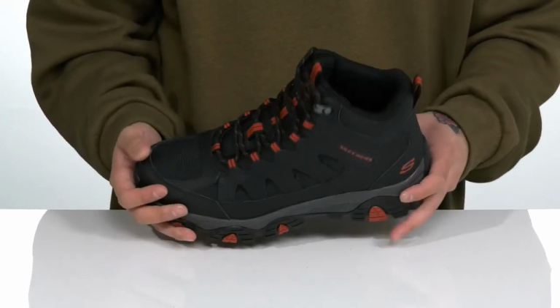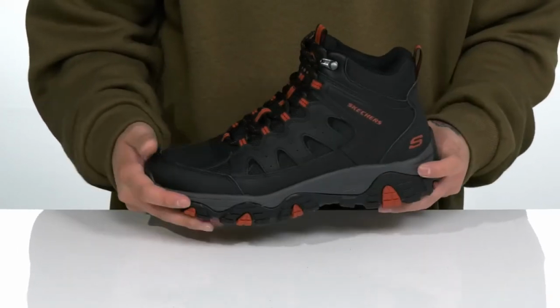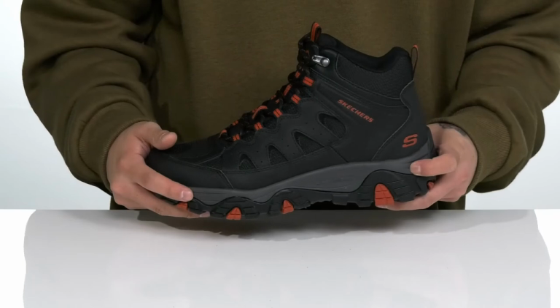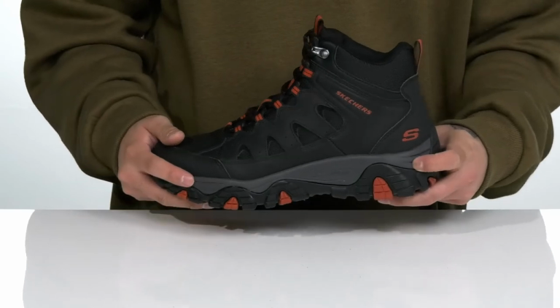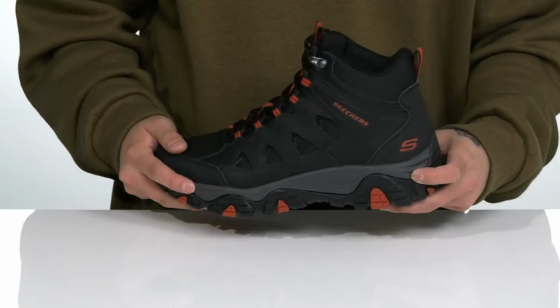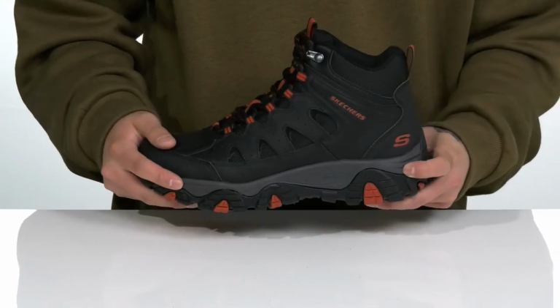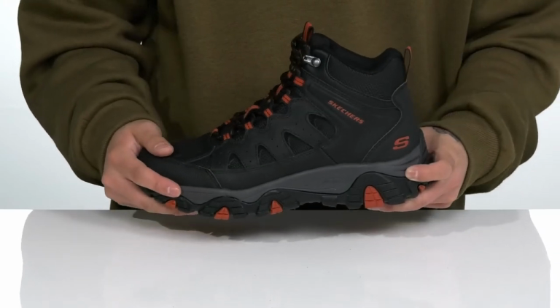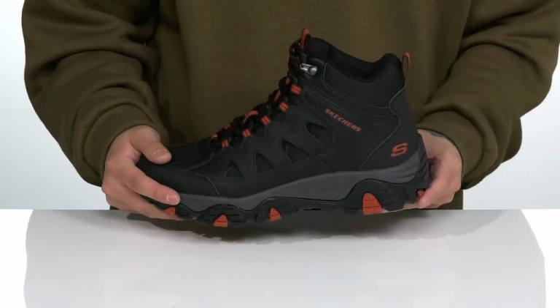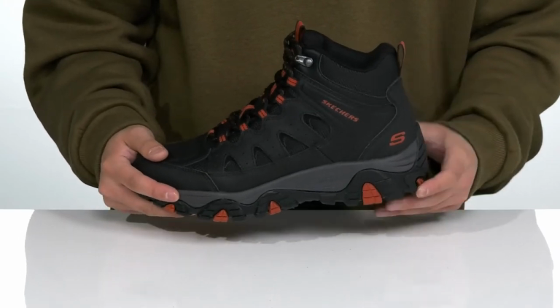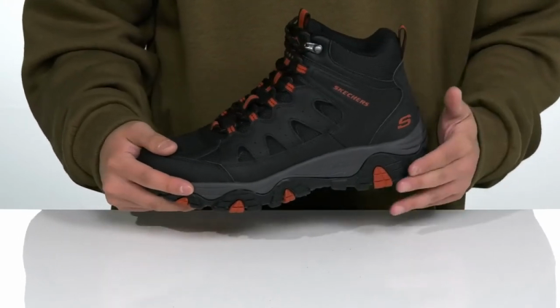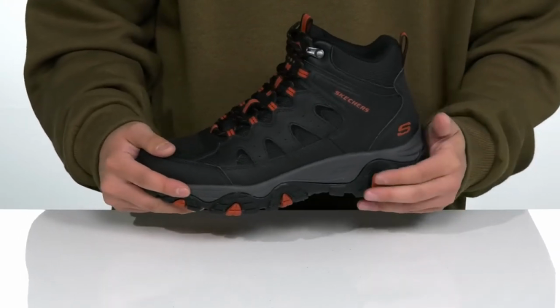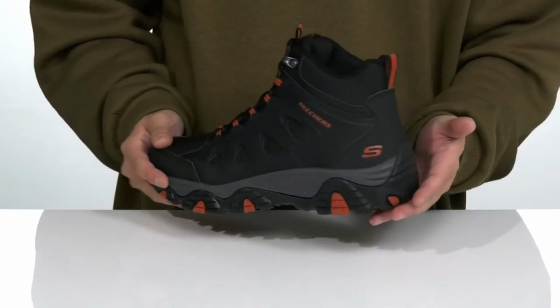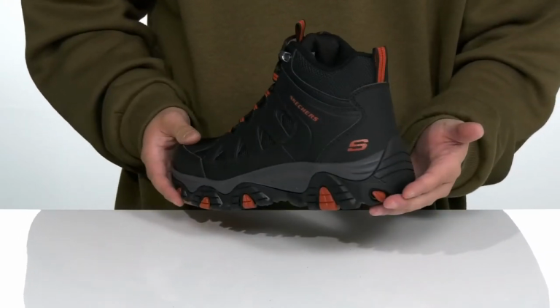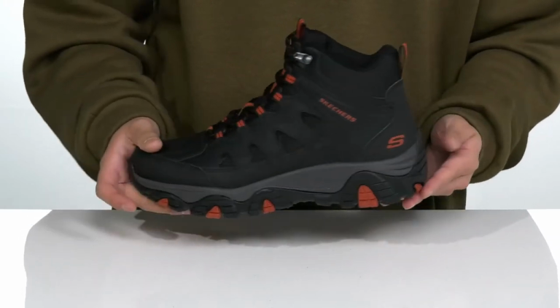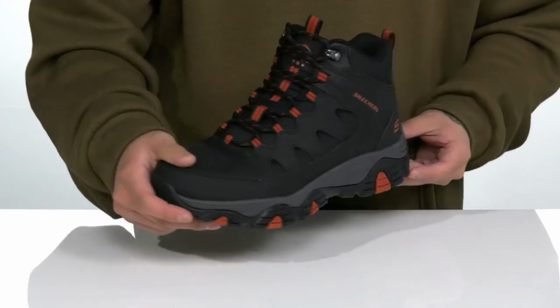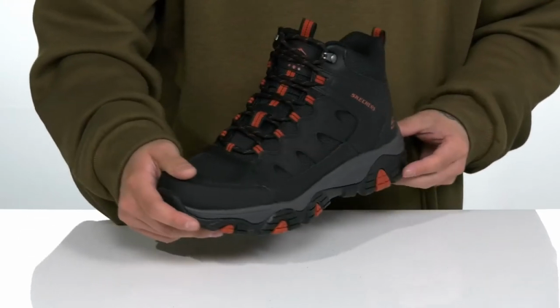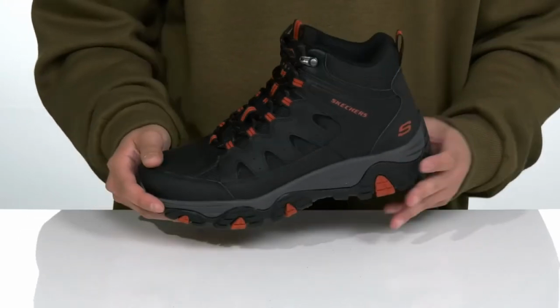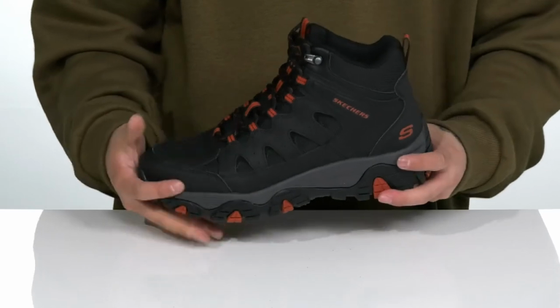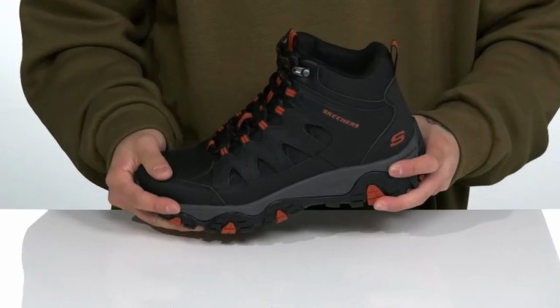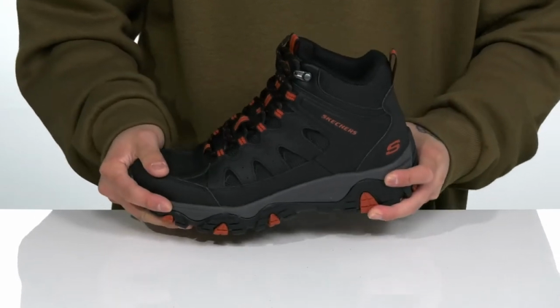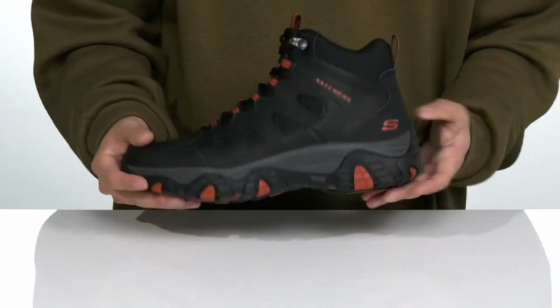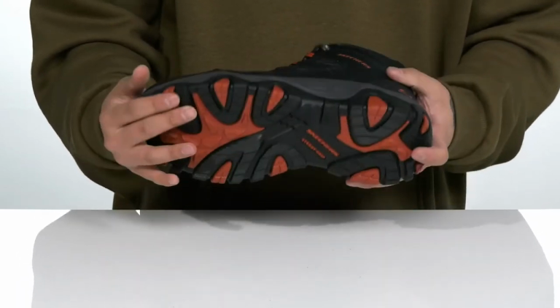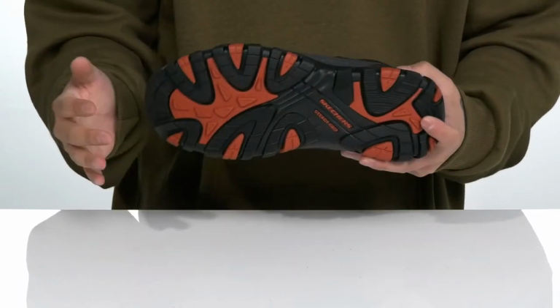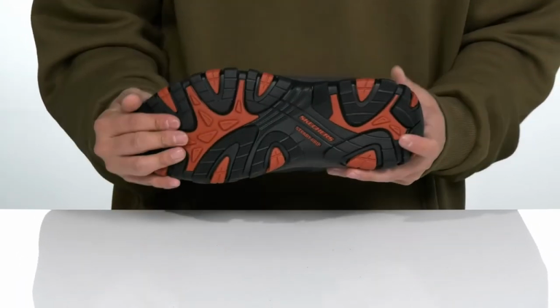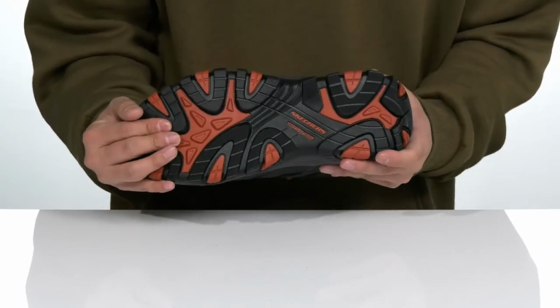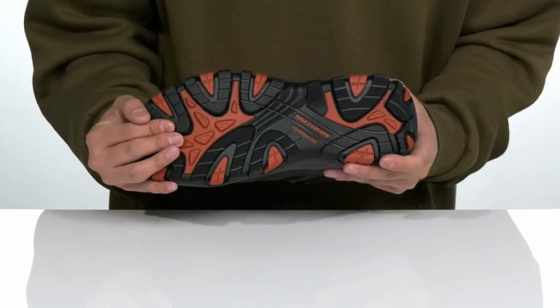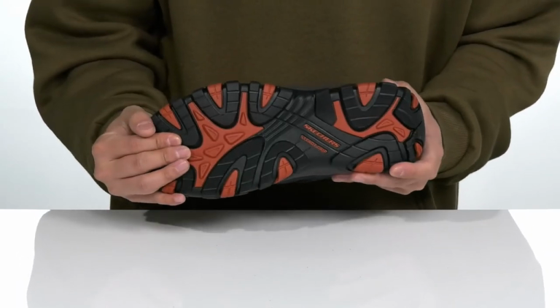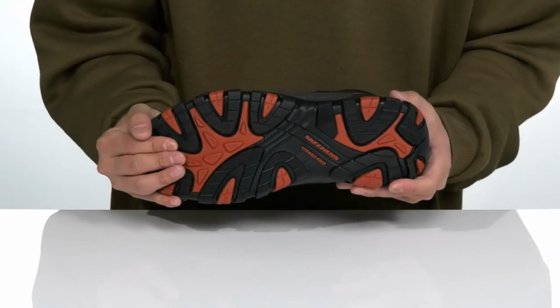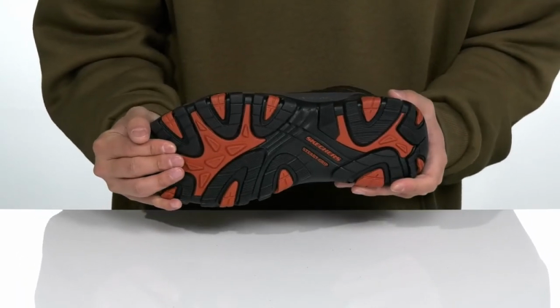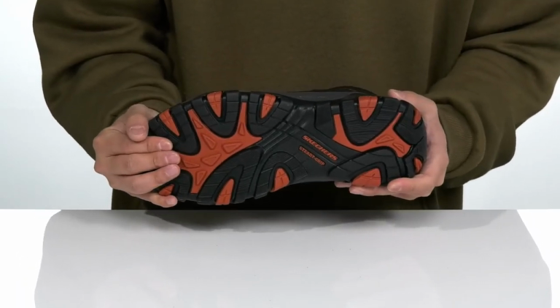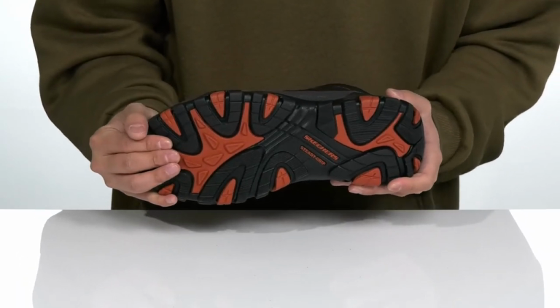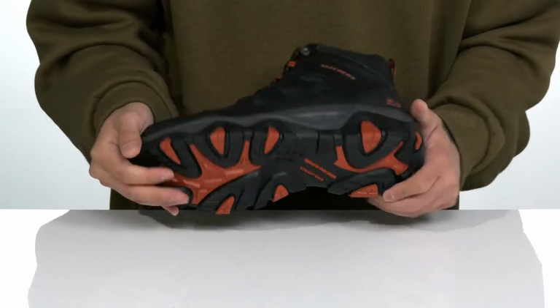The comfort works well with the lightweight shock-absorbing foam on the midsole. You'll notice rubber extends on the outside of the boot for added support — a nice sturdy build — and it all sits on top of a textured steady grip rubber outsole to keep you stable.